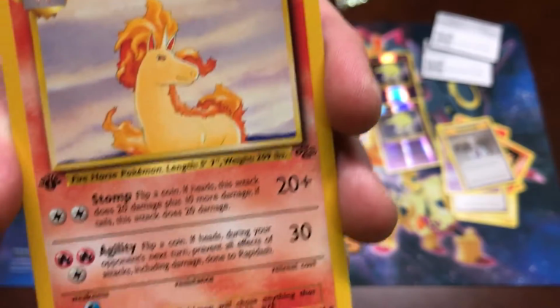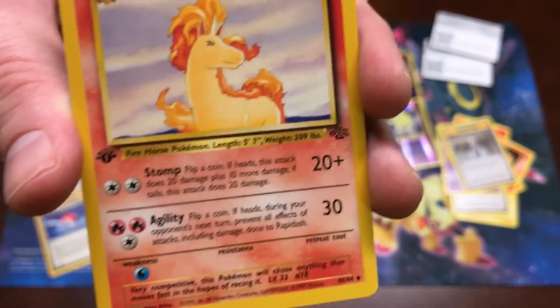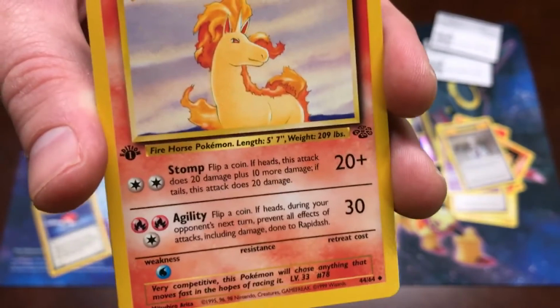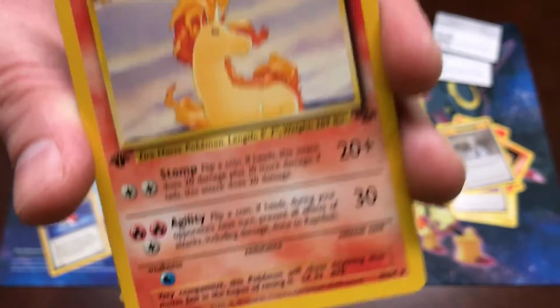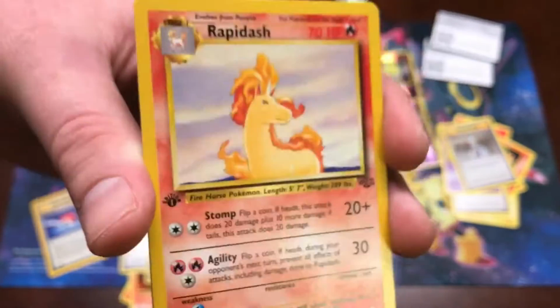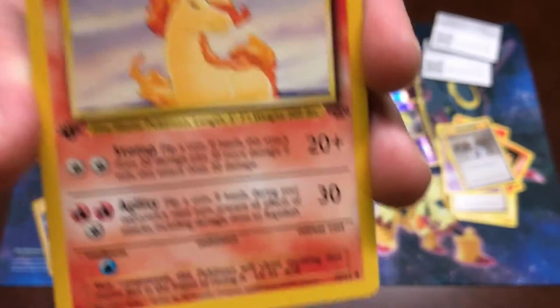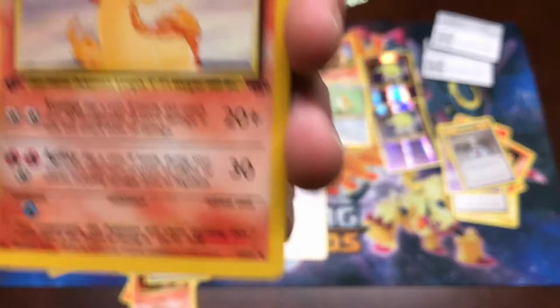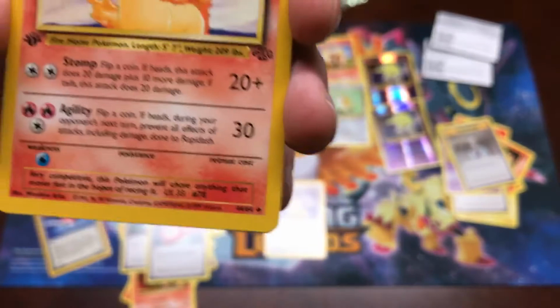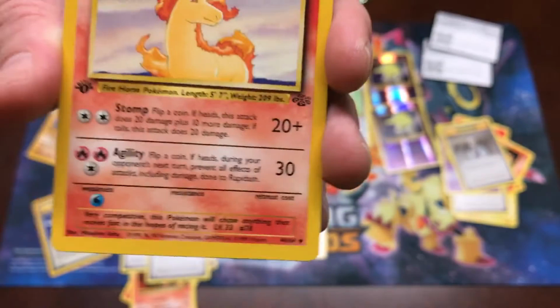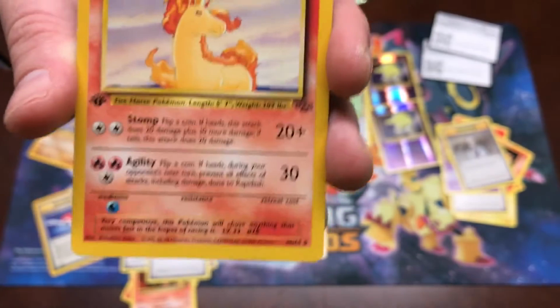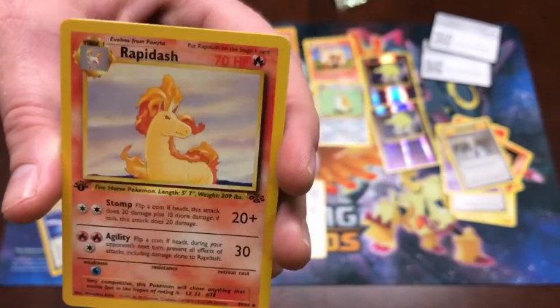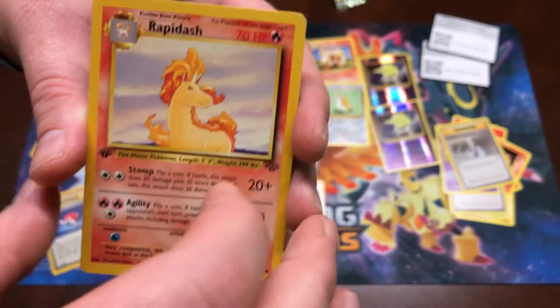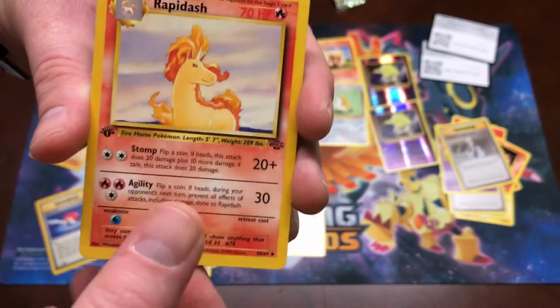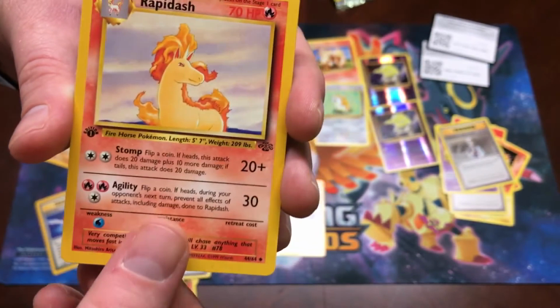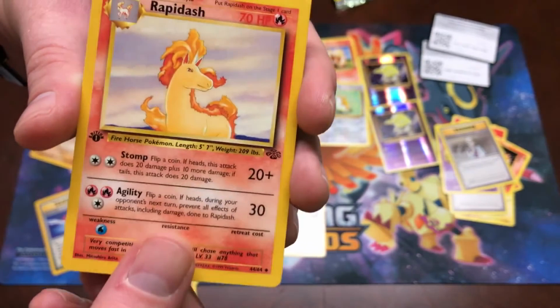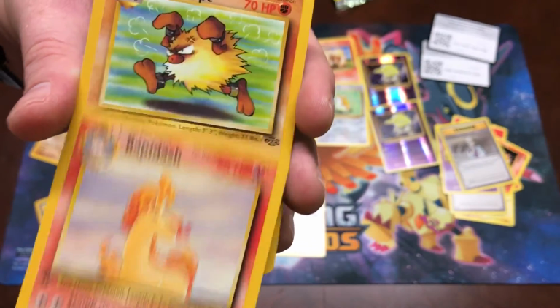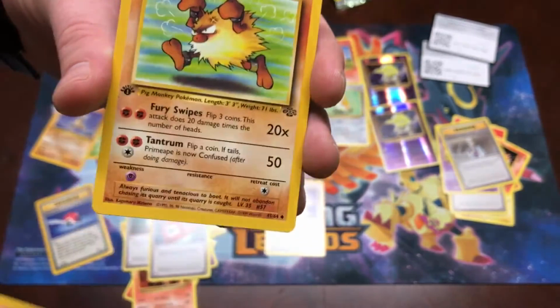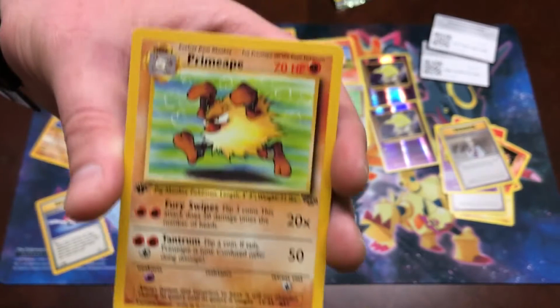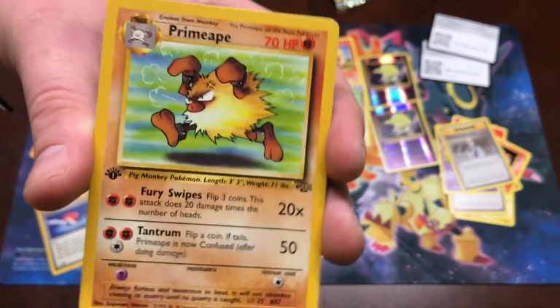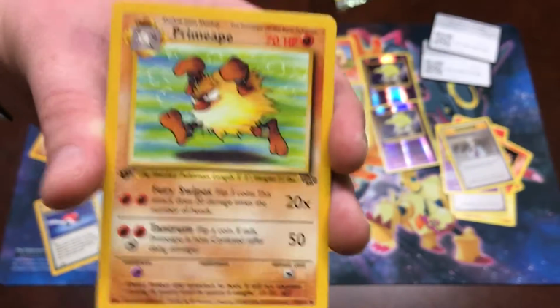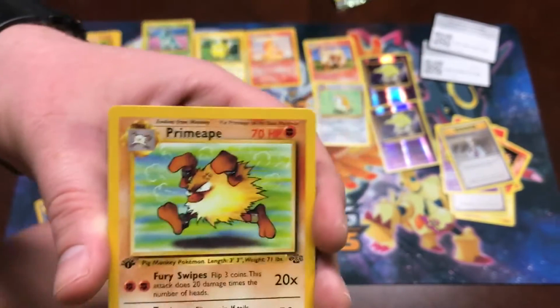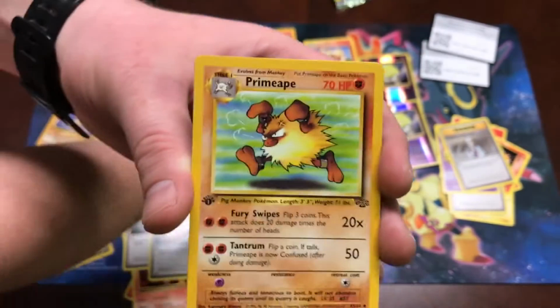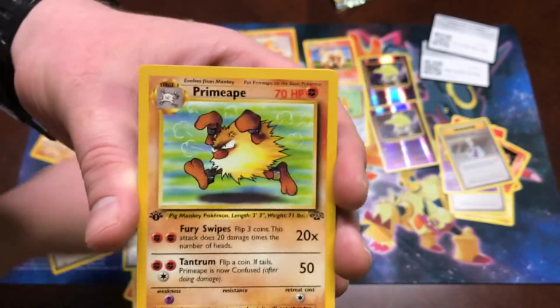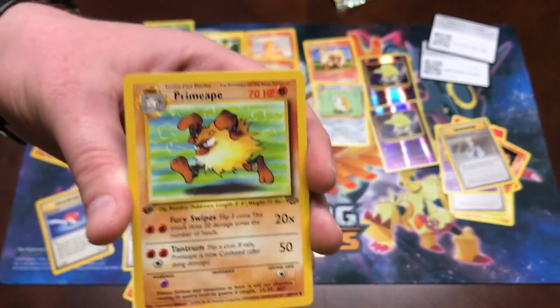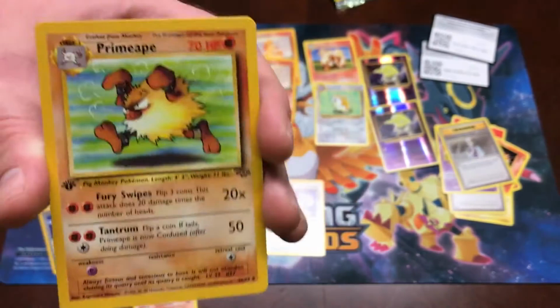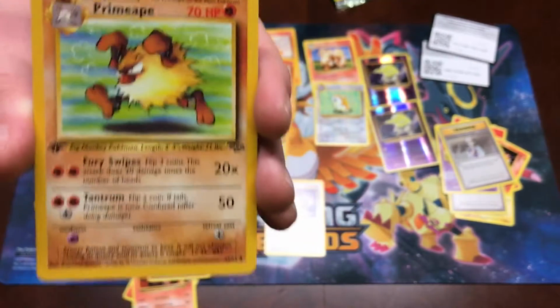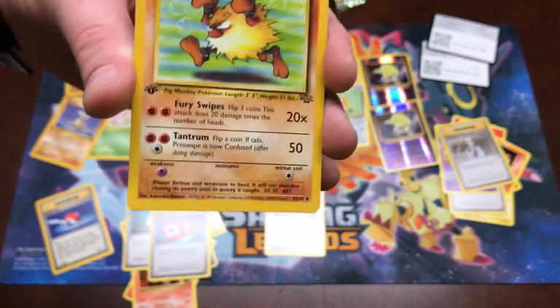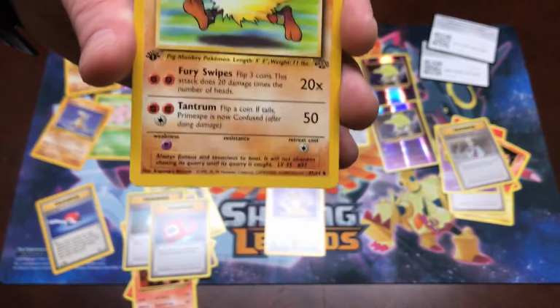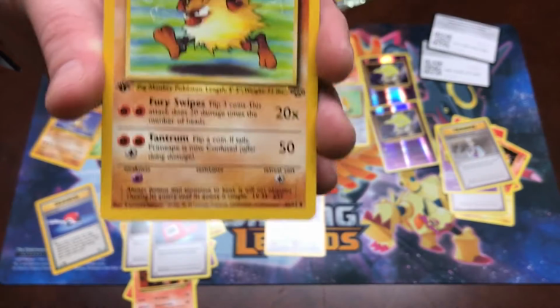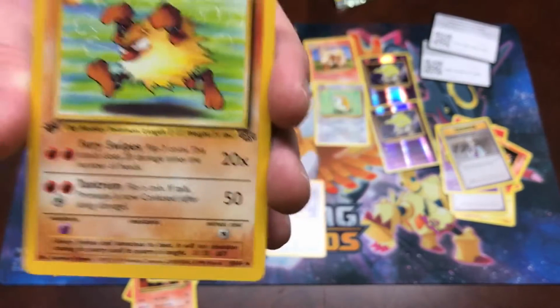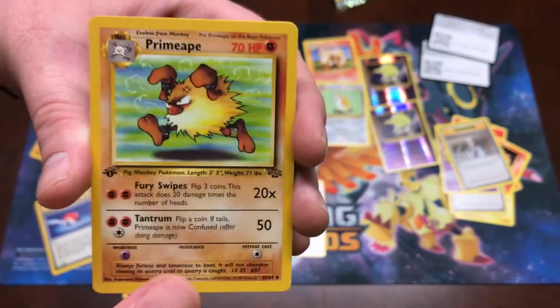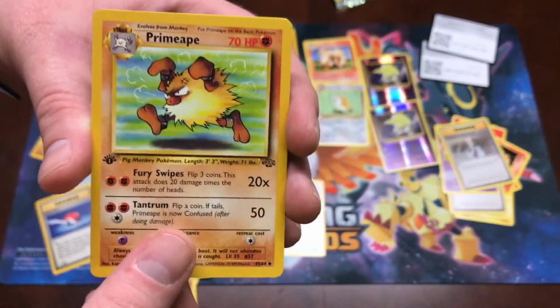It's Primeape! Rapidash and Rhydon are uncommons that are very difficult to get, and we got two today. Let's go! Primeape — oh yessiree Bob!